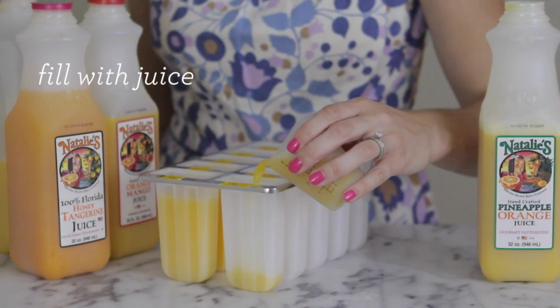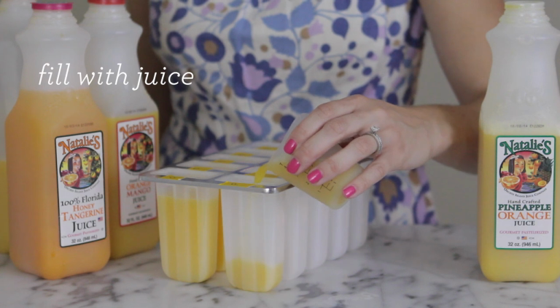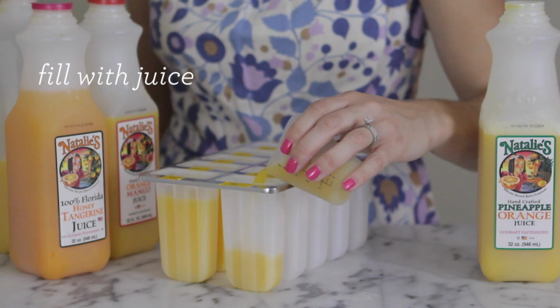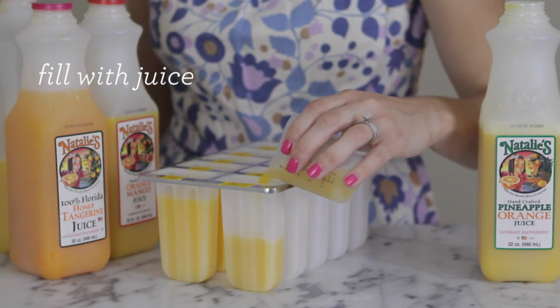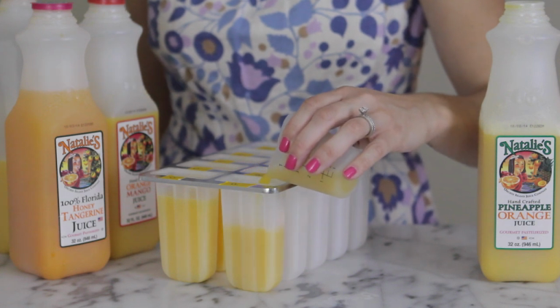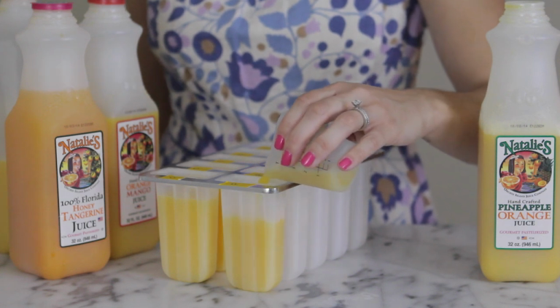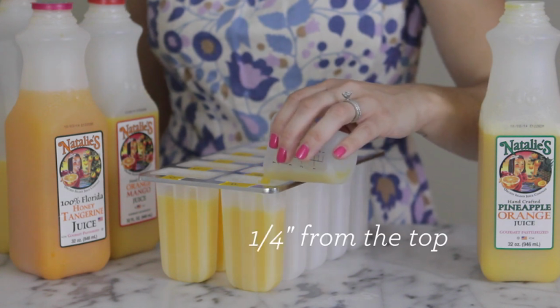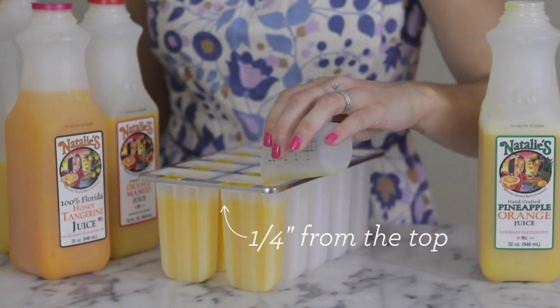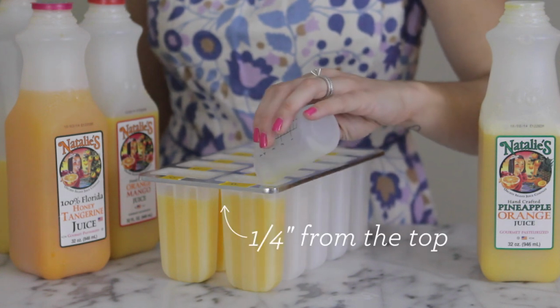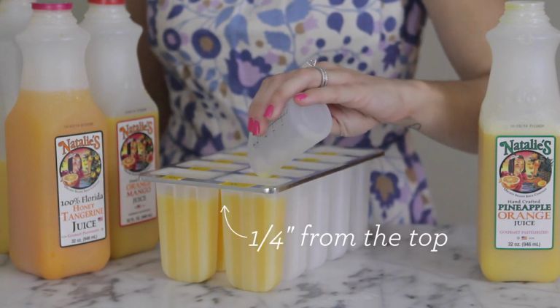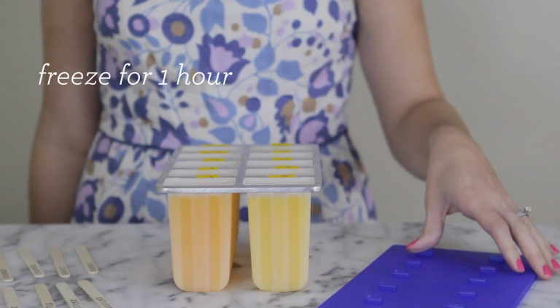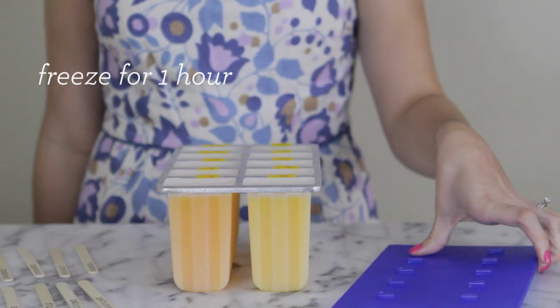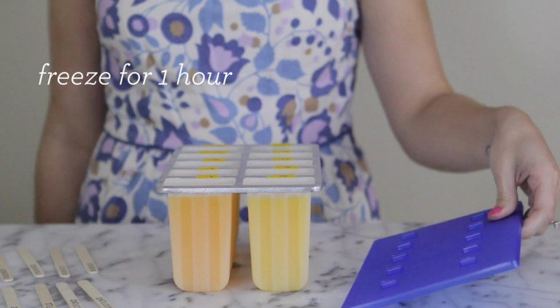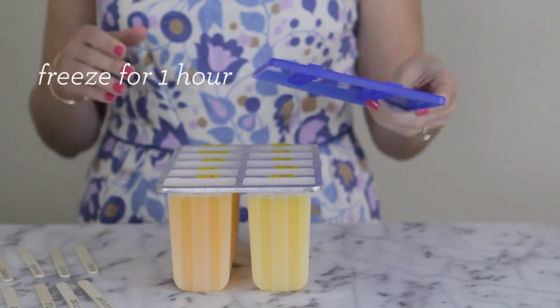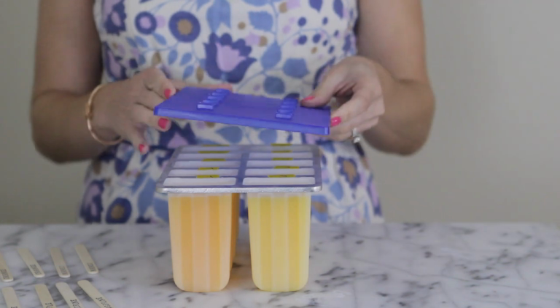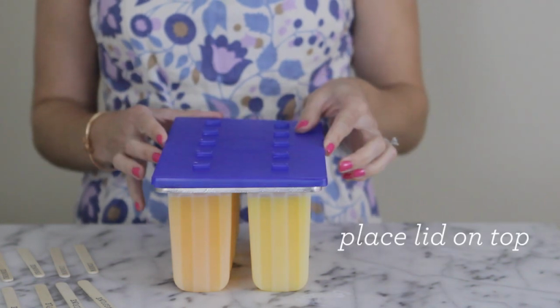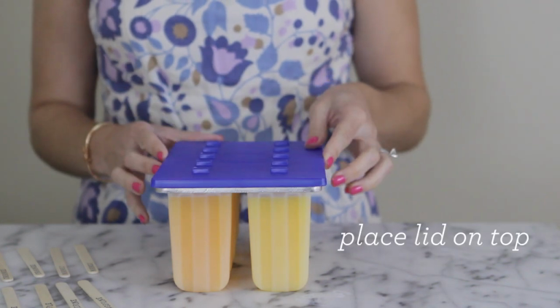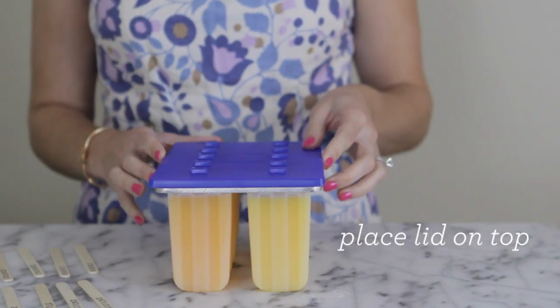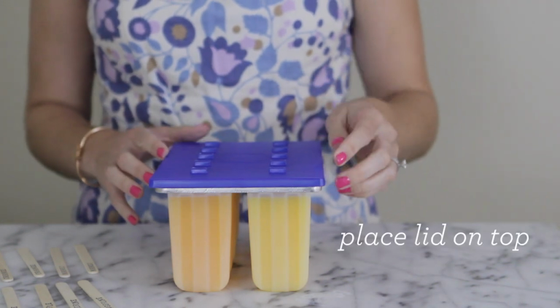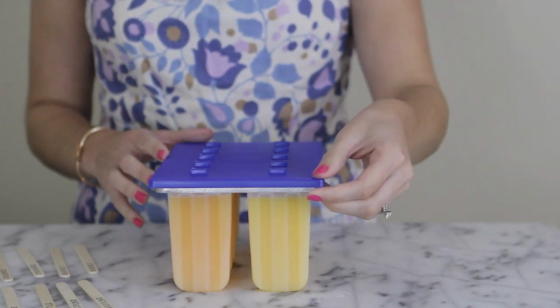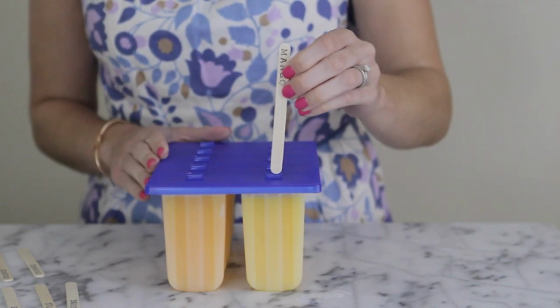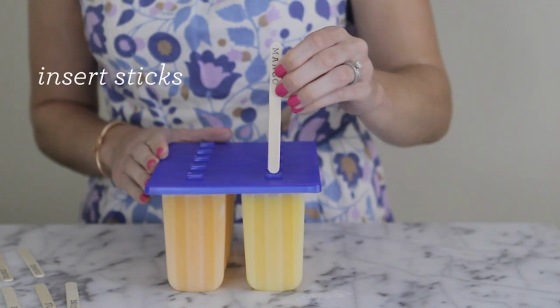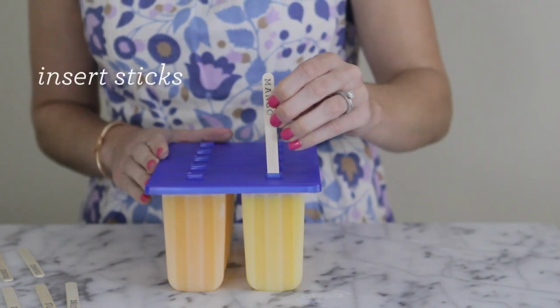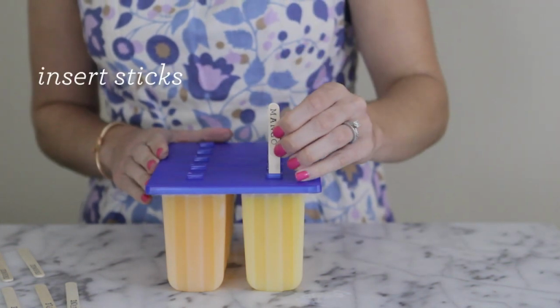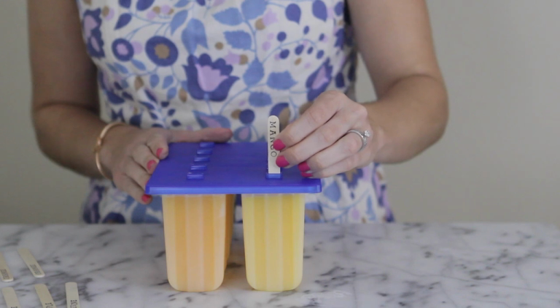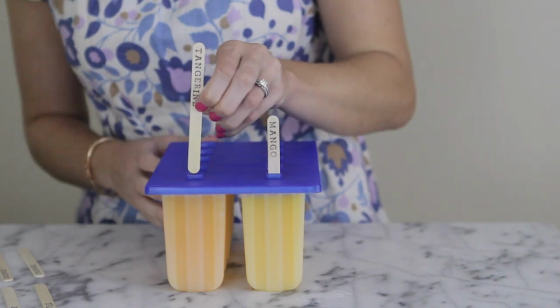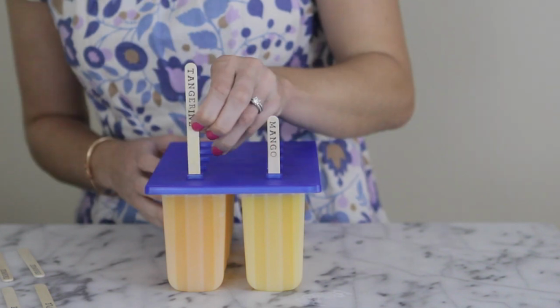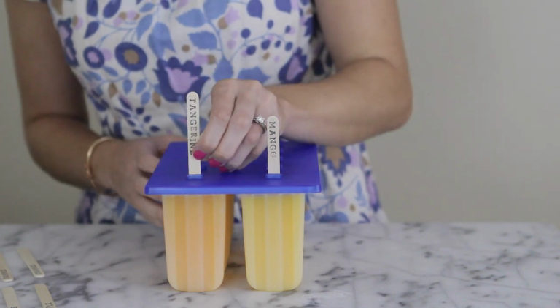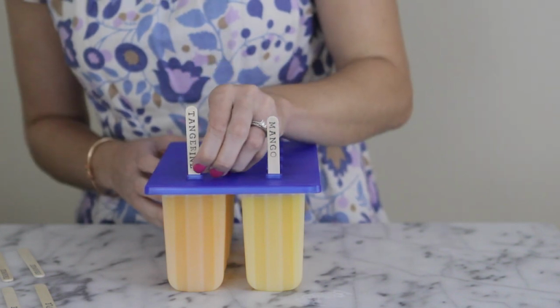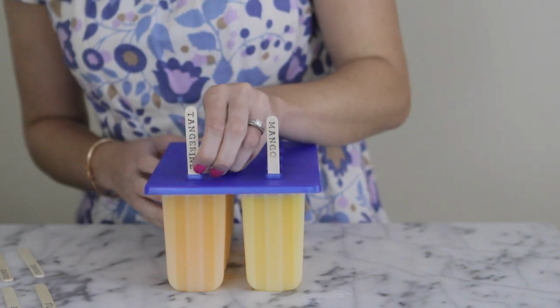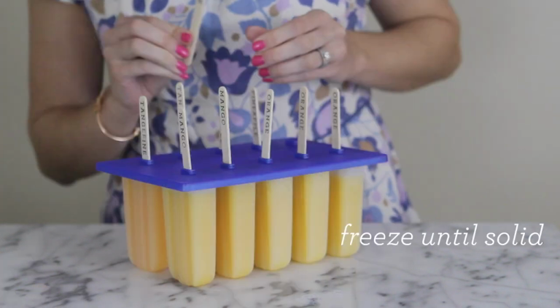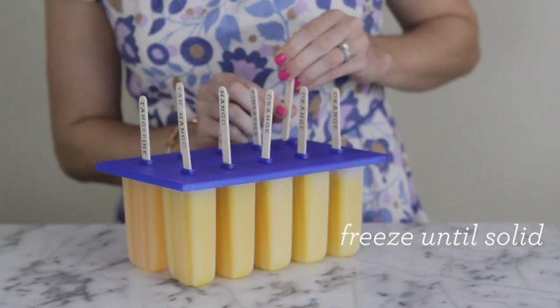Fill each mold with an assortment of juices, stopping about a quarter inch from the top, then freeze for one hour. After they've been in the freezer for an hour, place the lid on top and carefully insert the stamped popsicle sticks into each mold. Place it back in the freezer until it's solid.